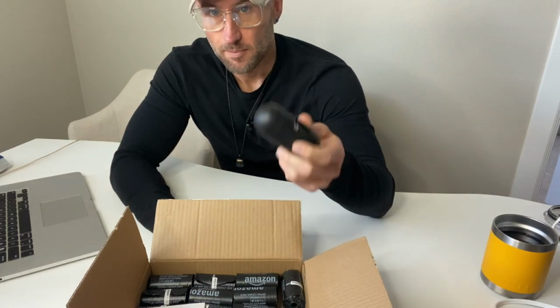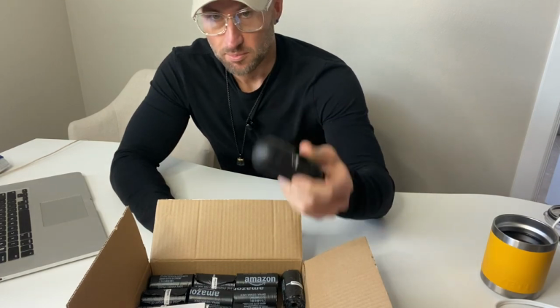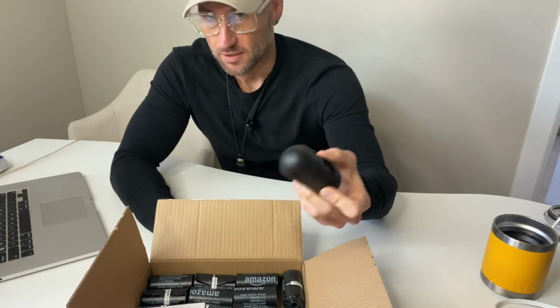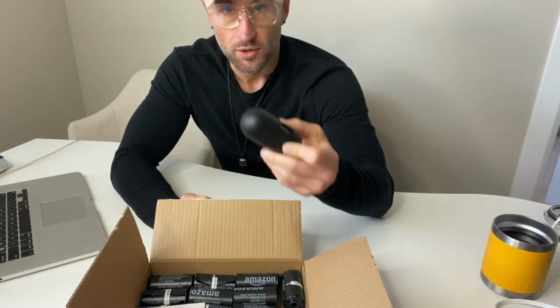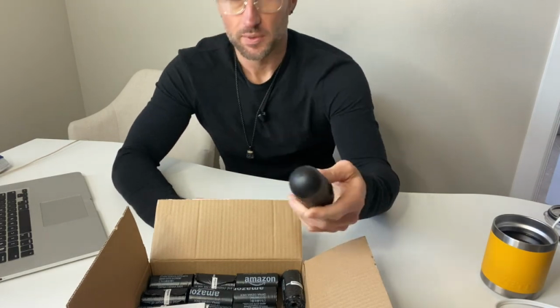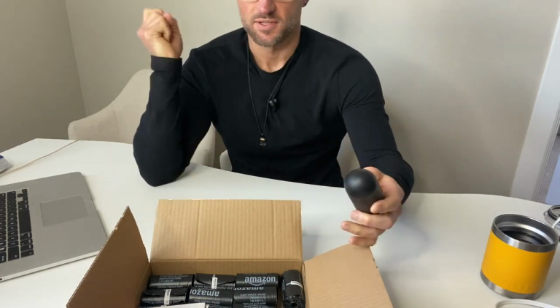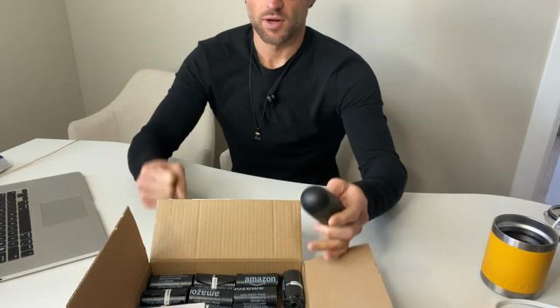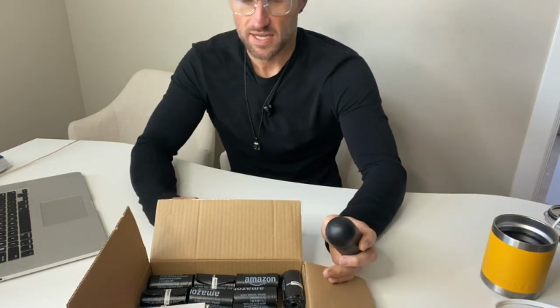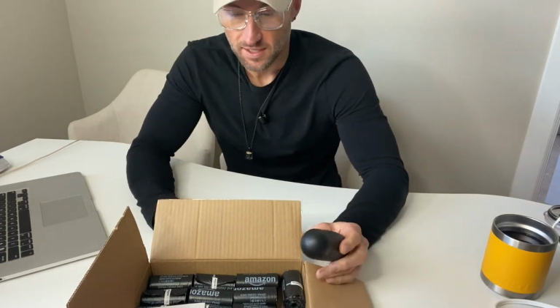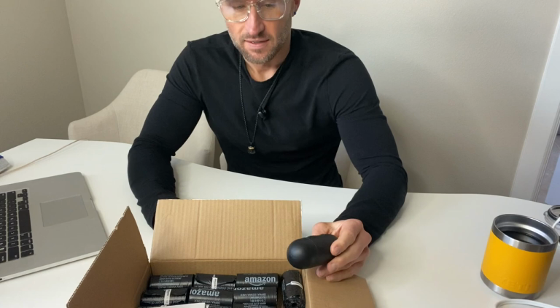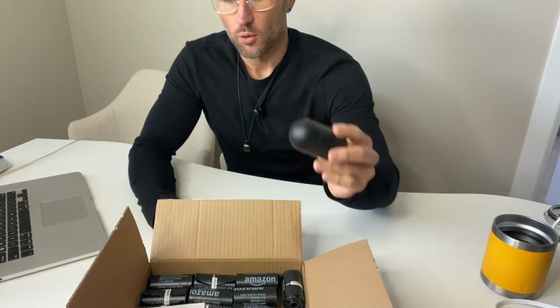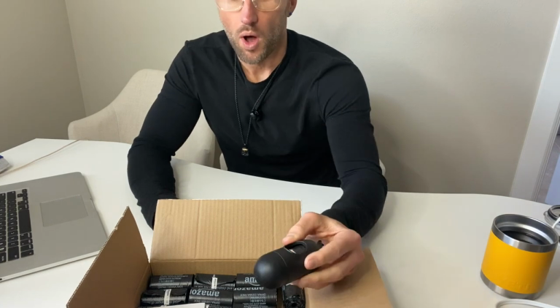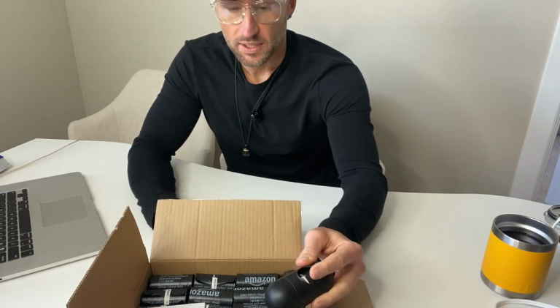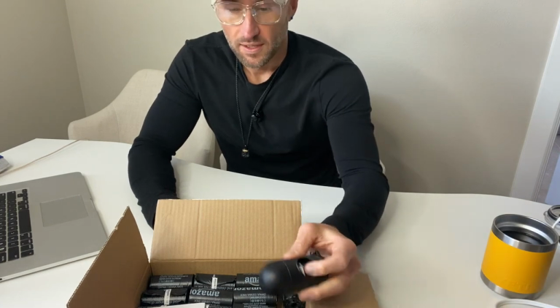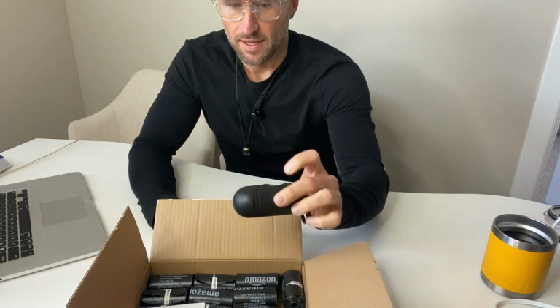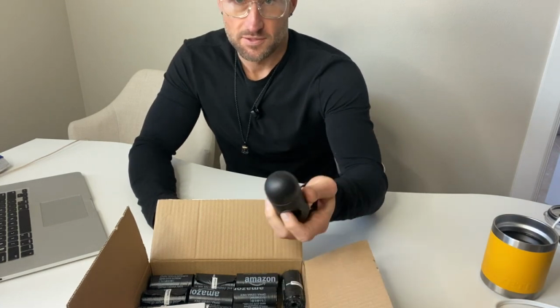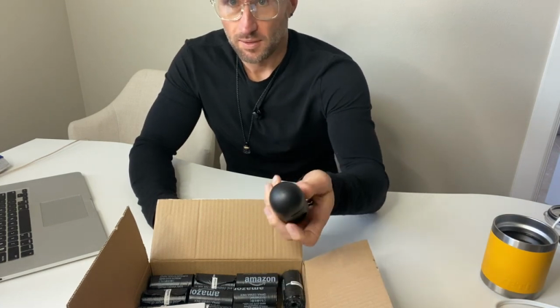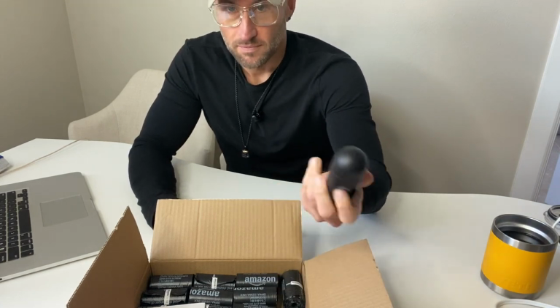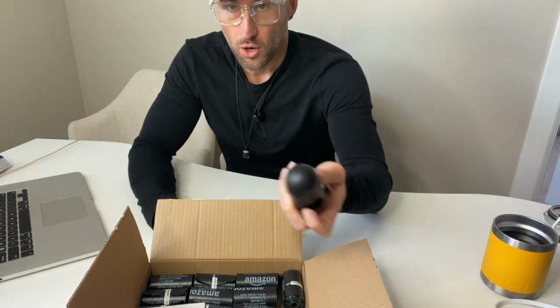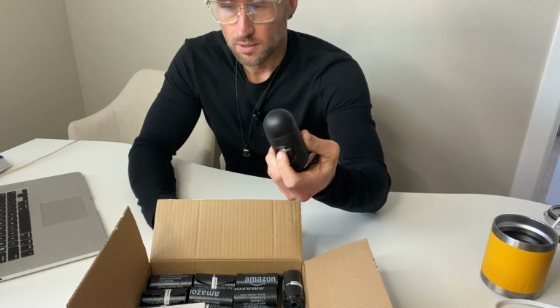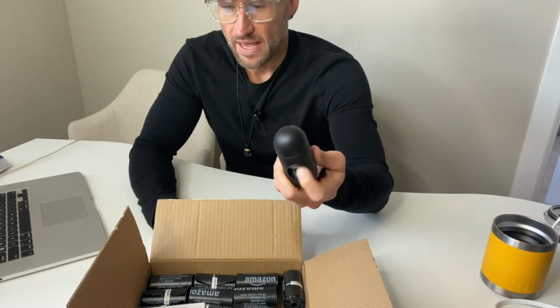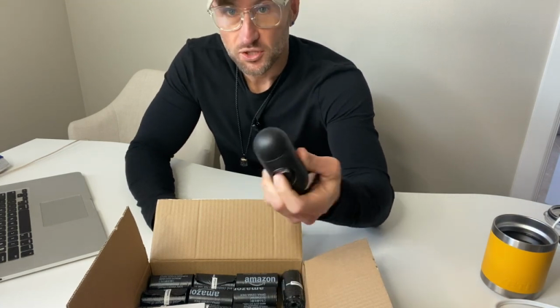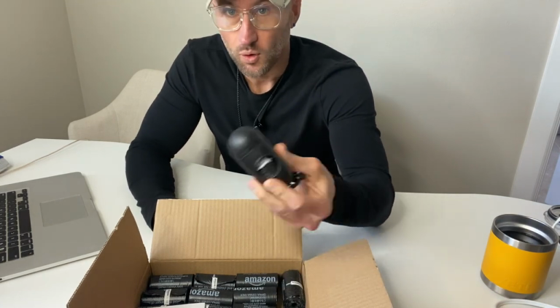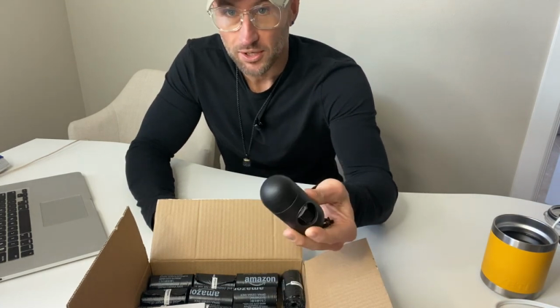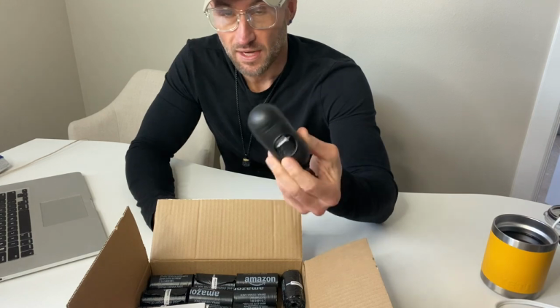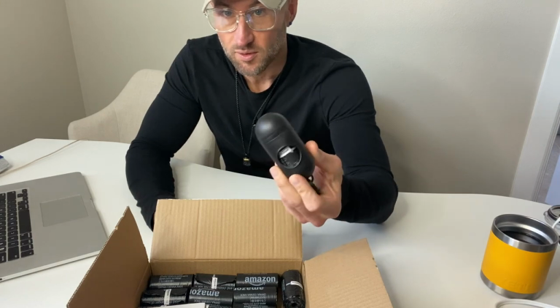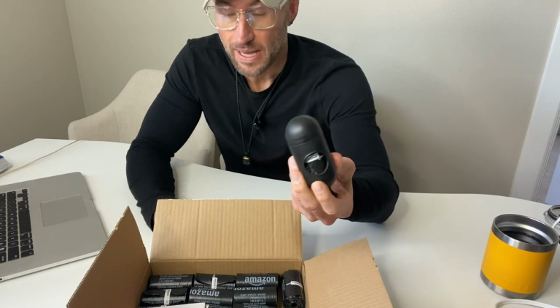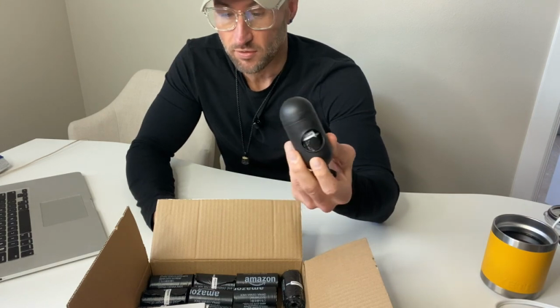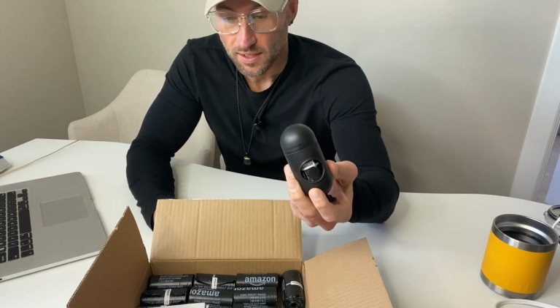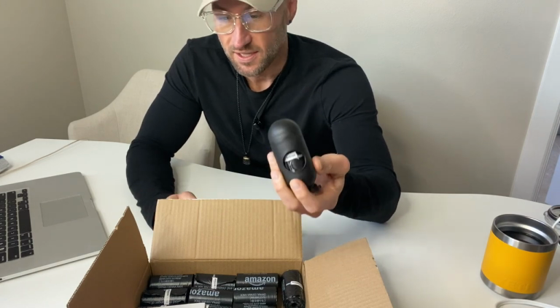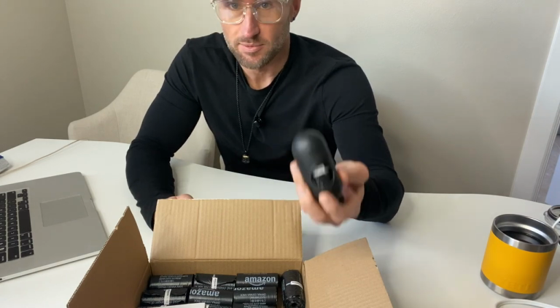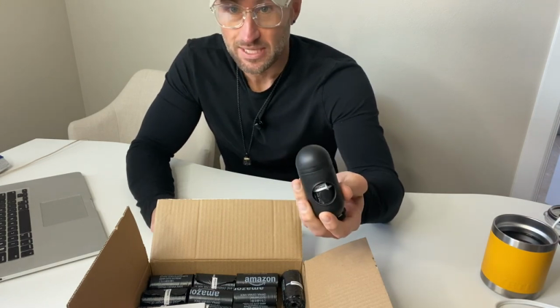When they come out with a product they've already done the research, they've already done the testing, they know the quality. And straight up, these are as good or better than any of the poop bags I've ever gotten.